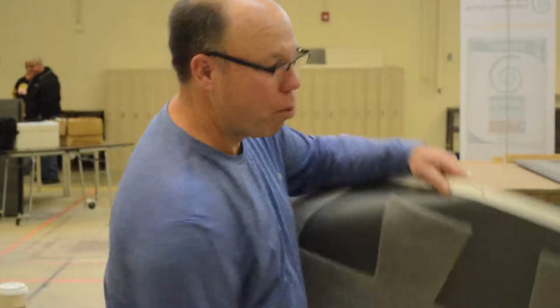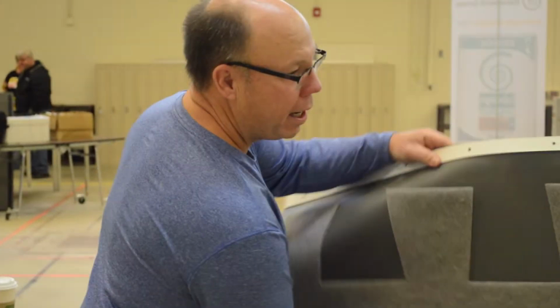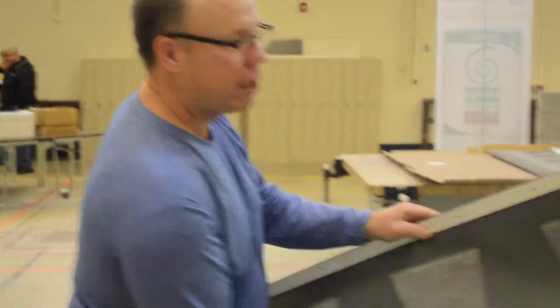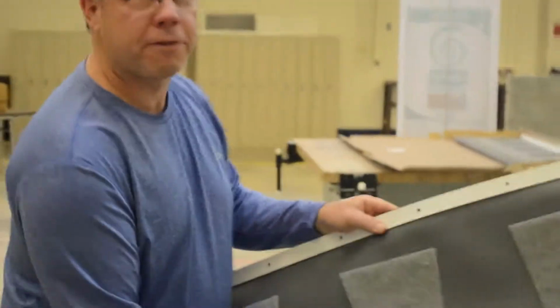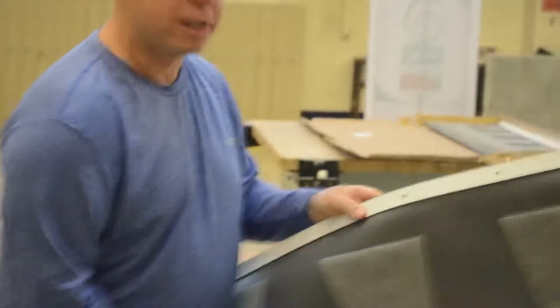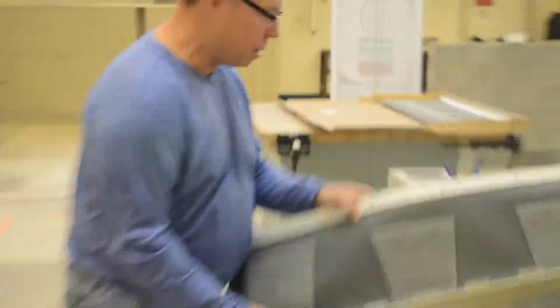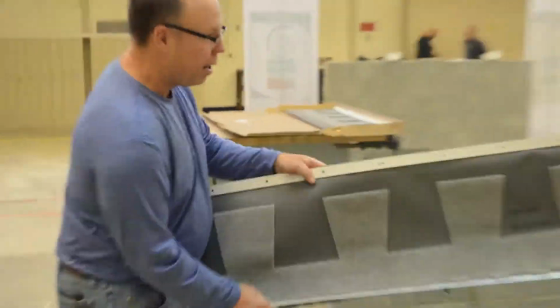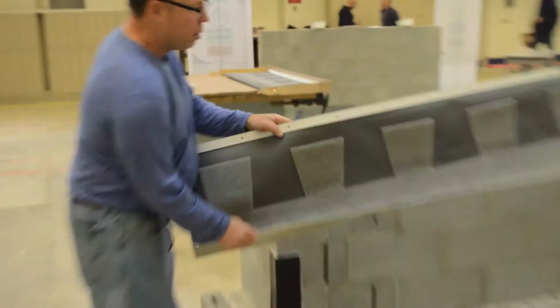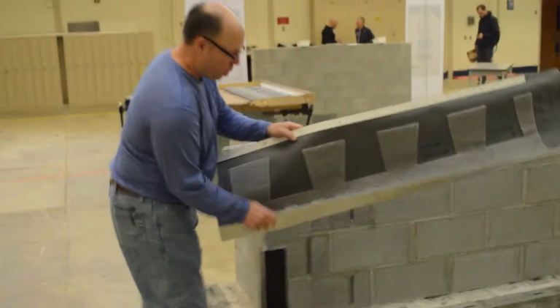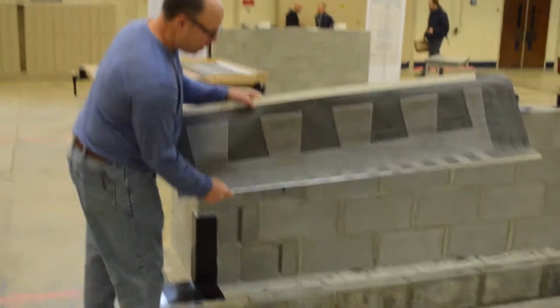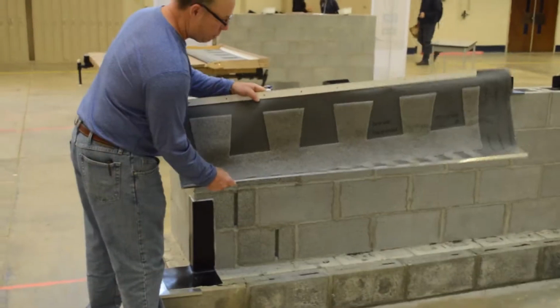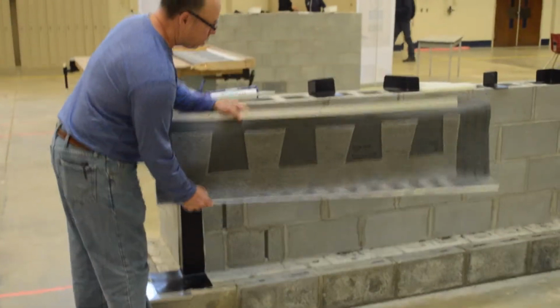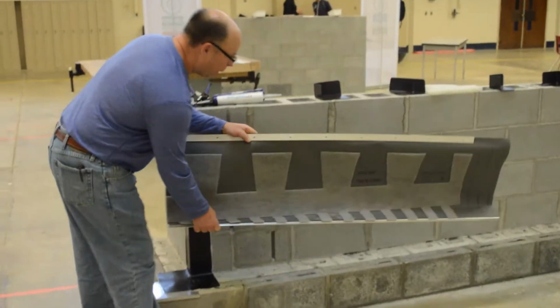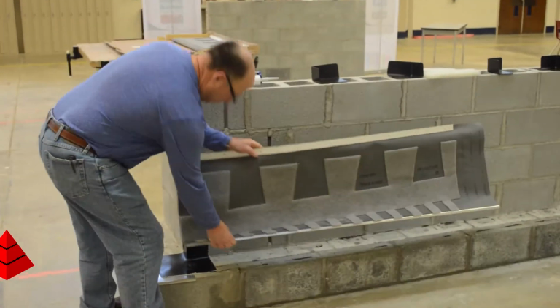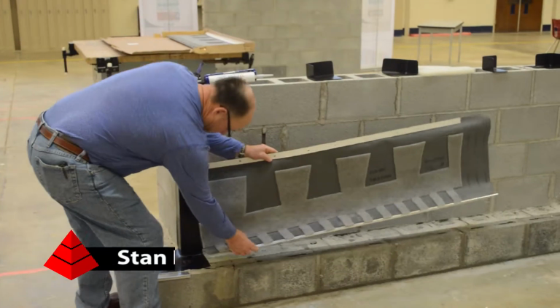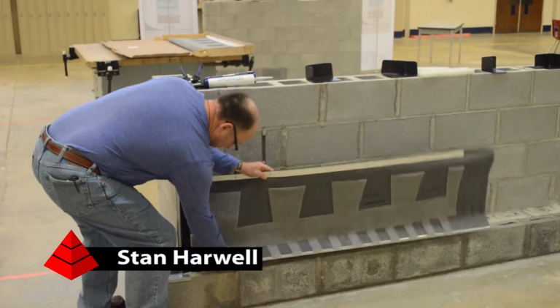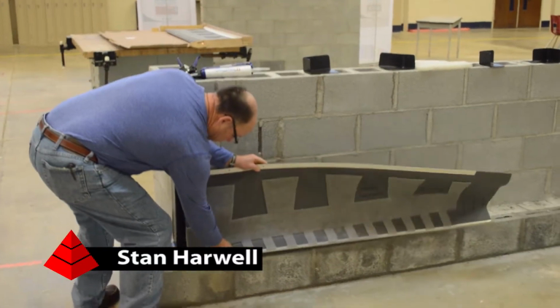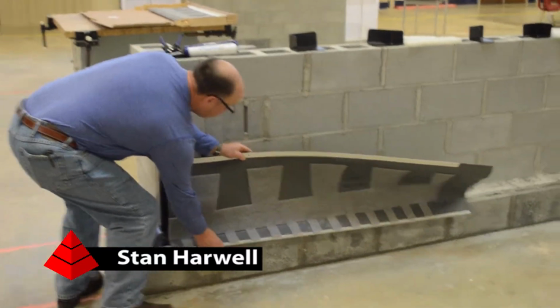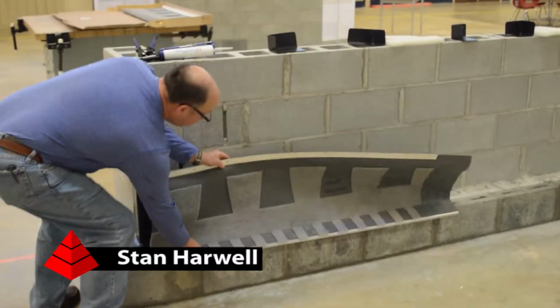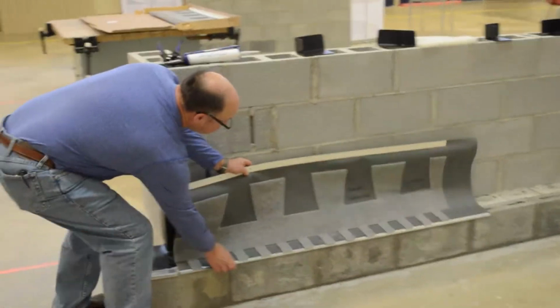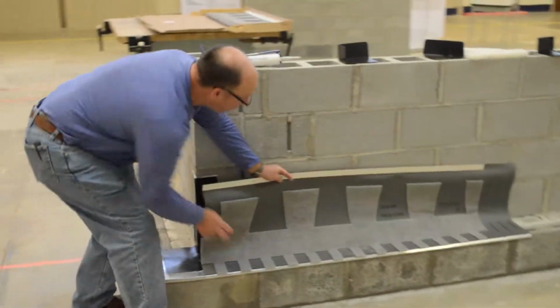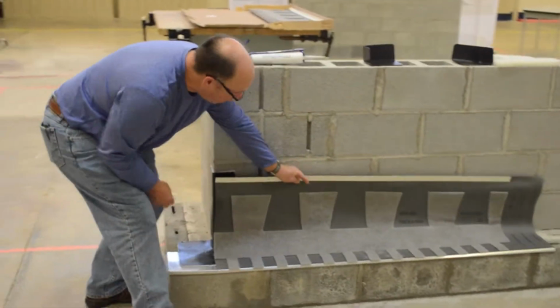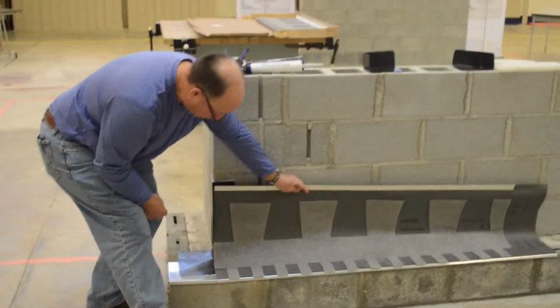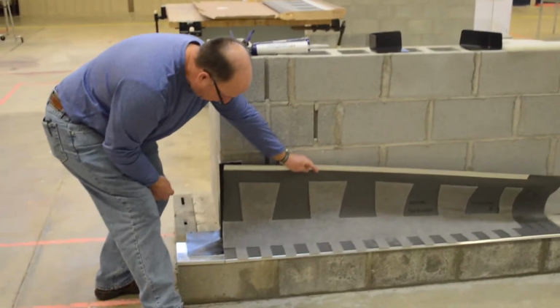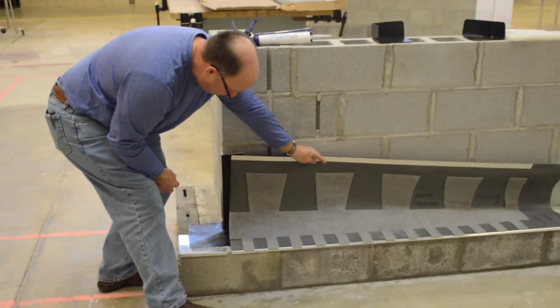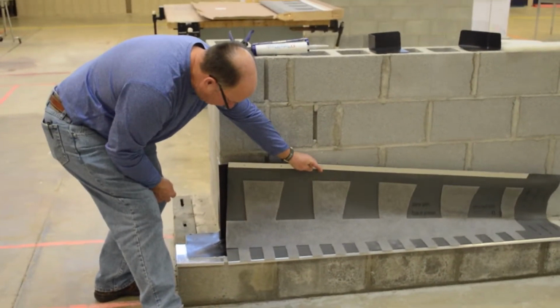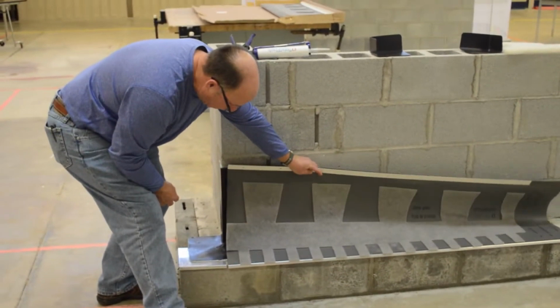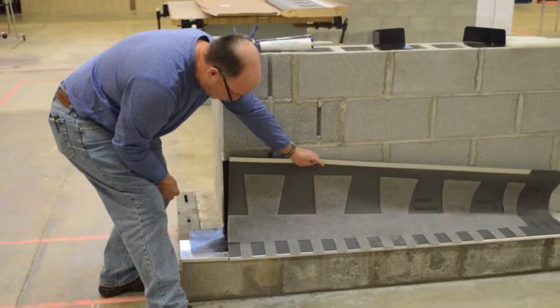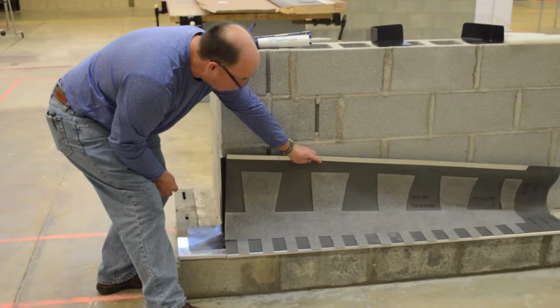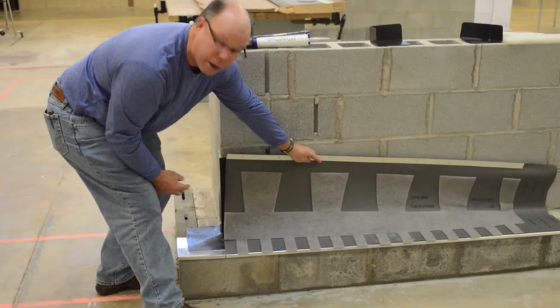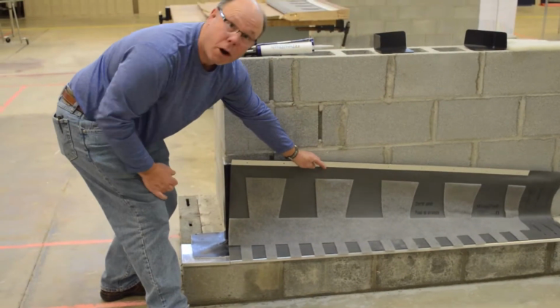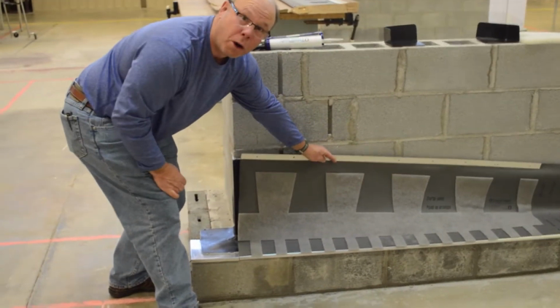It's a Border Net unitized flashing system: drip edge, flashing membrane — all installed. We're going to do a quick installation demo on how the unitized system goes together on the wall.